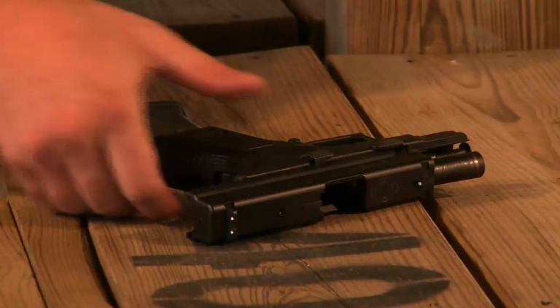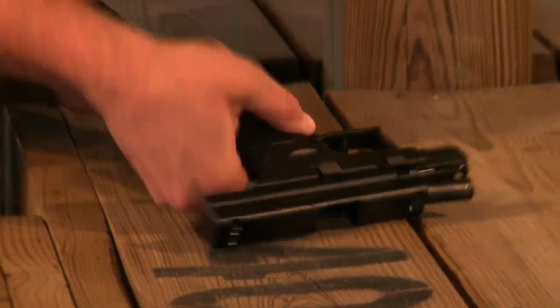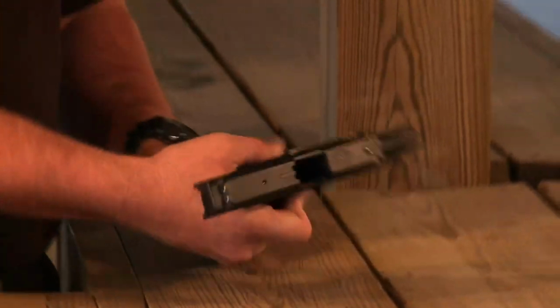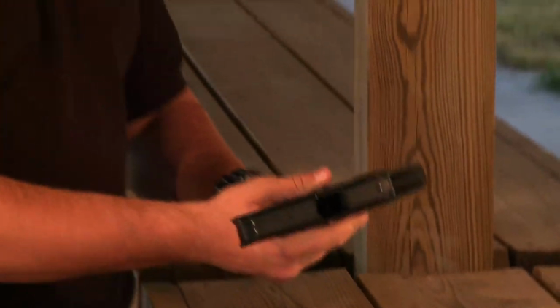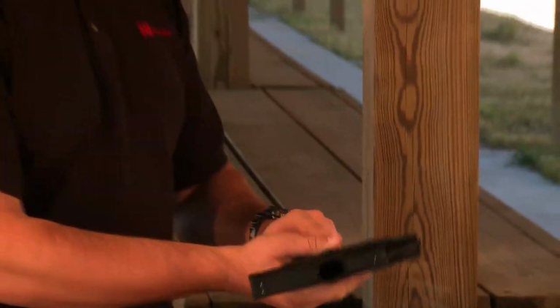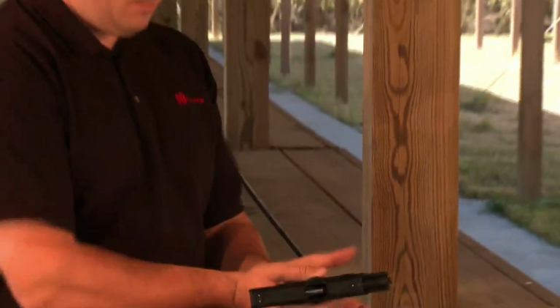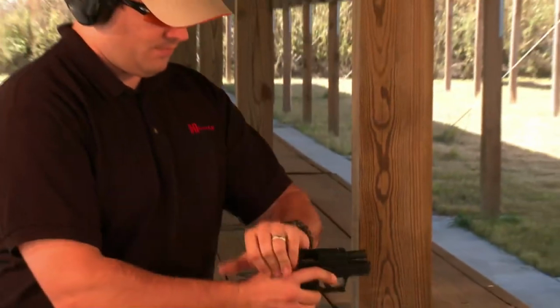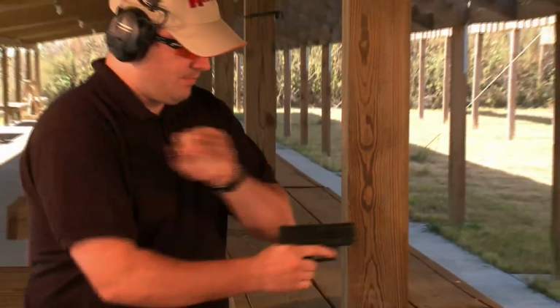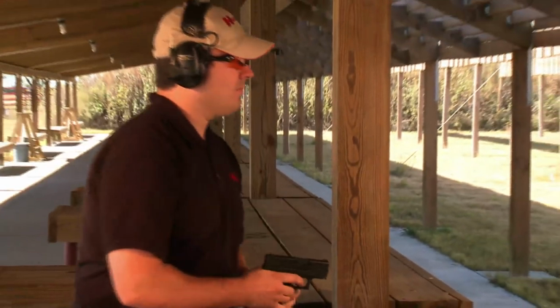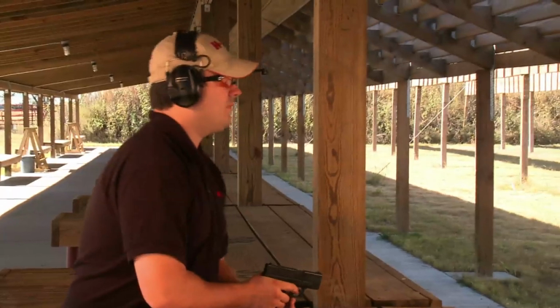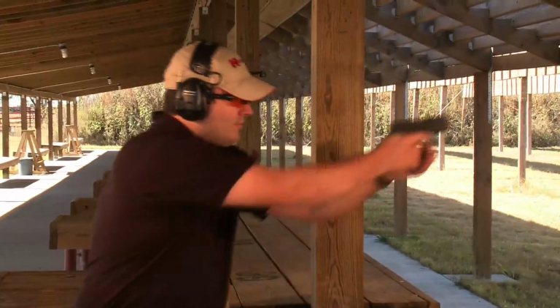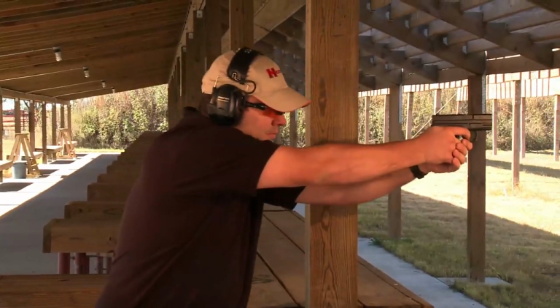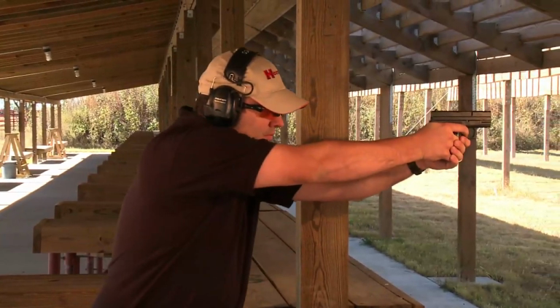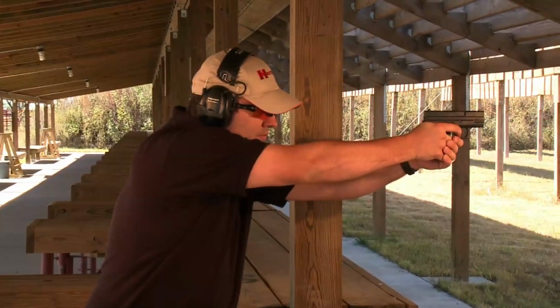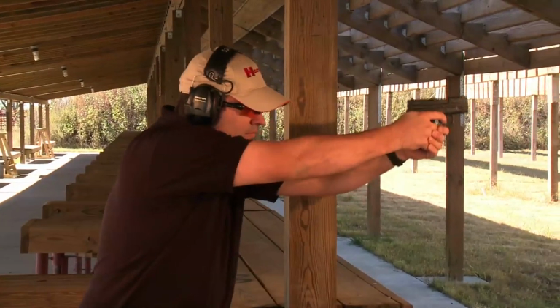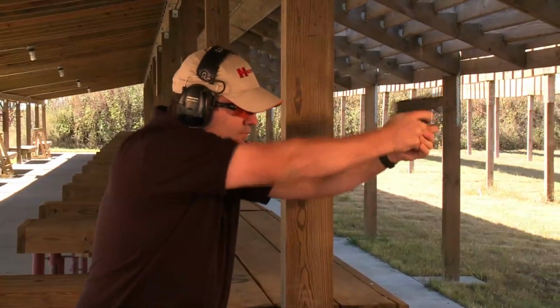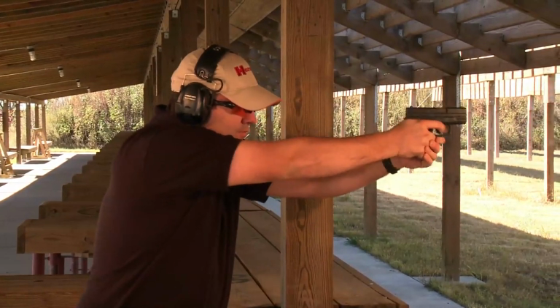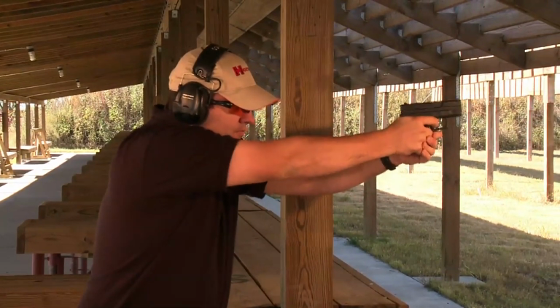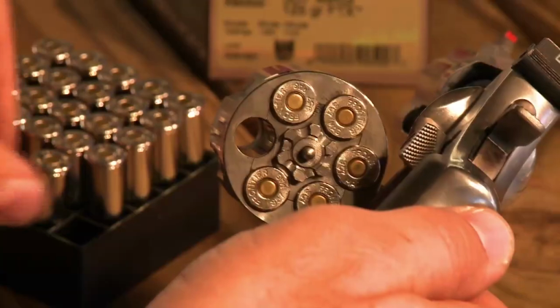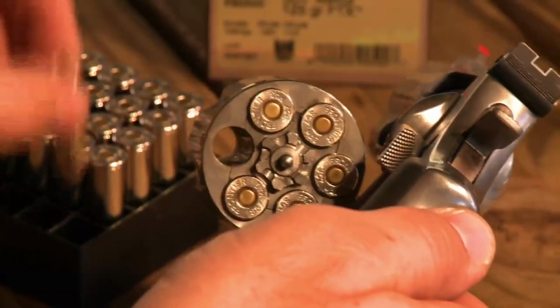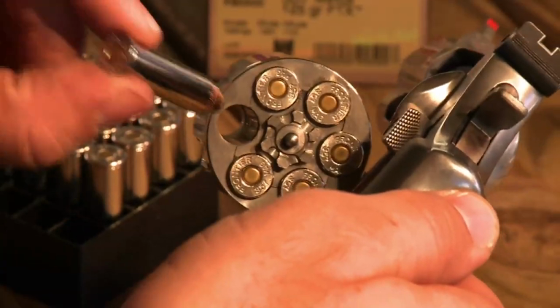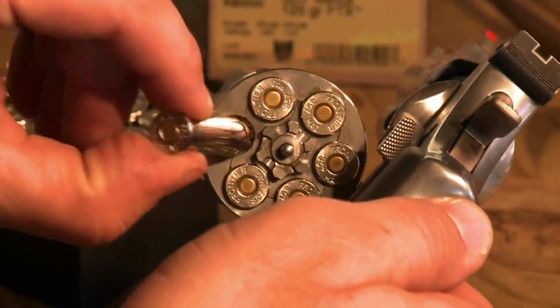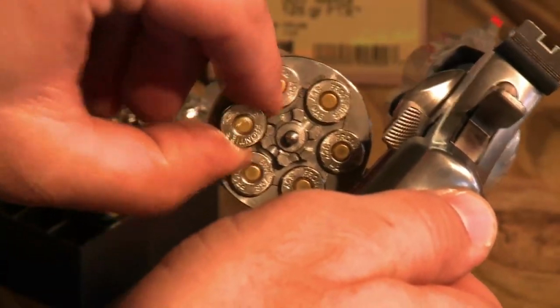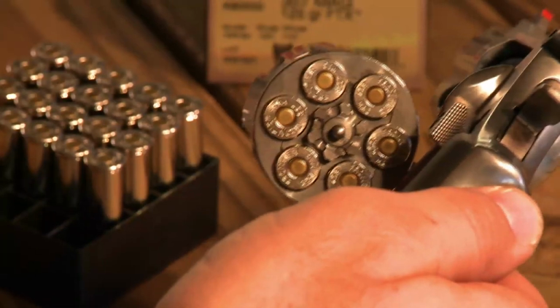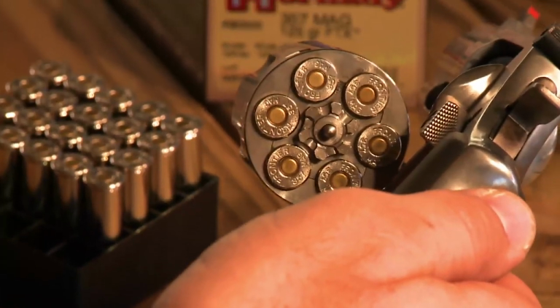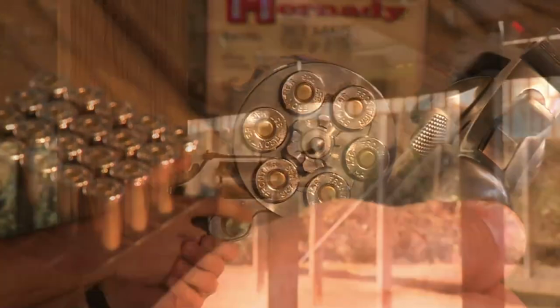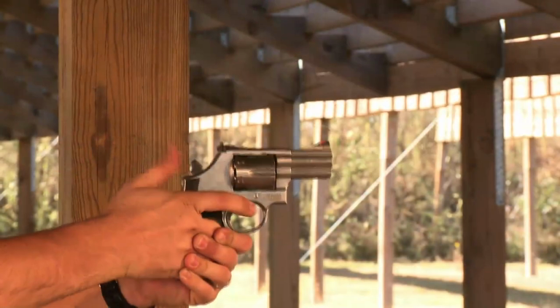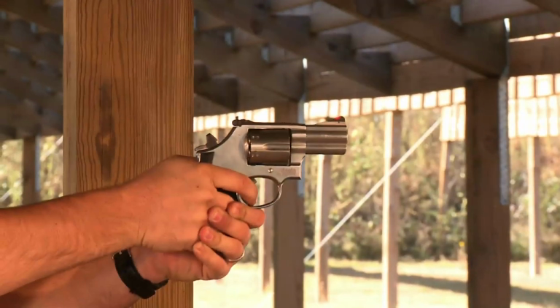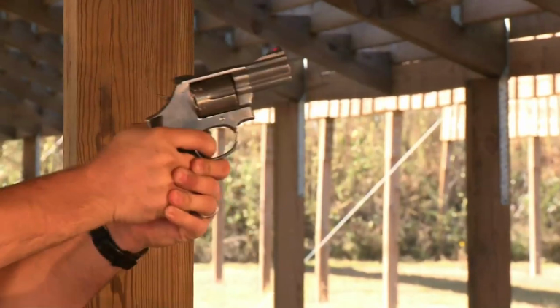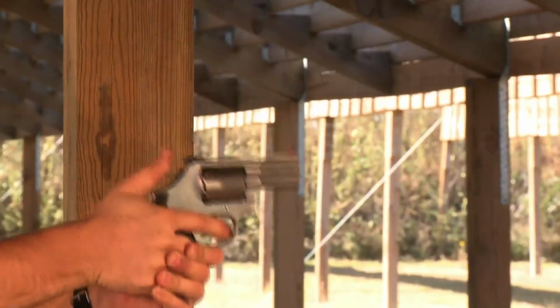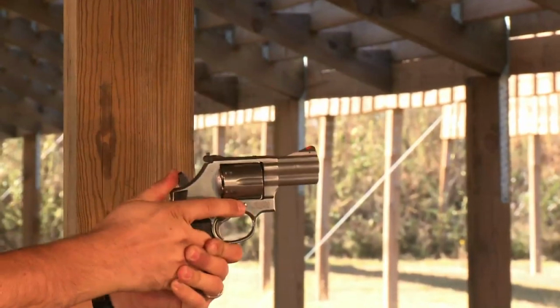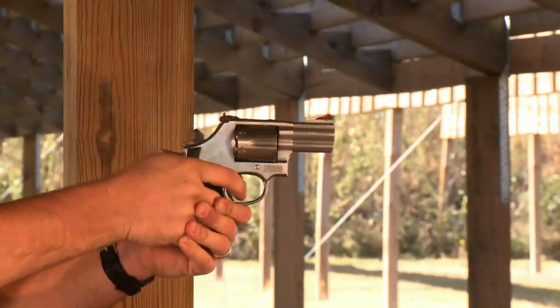Featuring clean burning propellants with fast burn rates to minimize muzzle flash and protect night vision, as well as reduce recoil and muzzle flip, Critical Defense has been optimized for short barrel personal defense and concealed carry handguns.